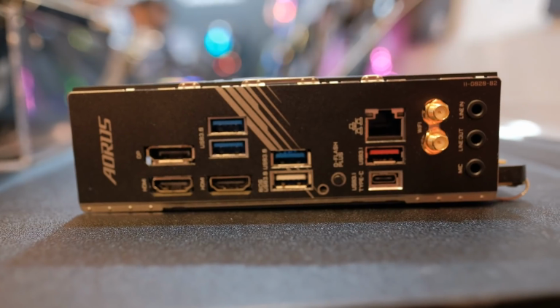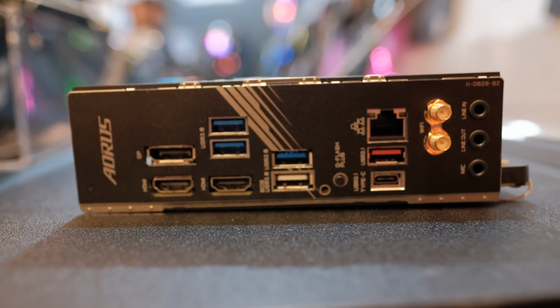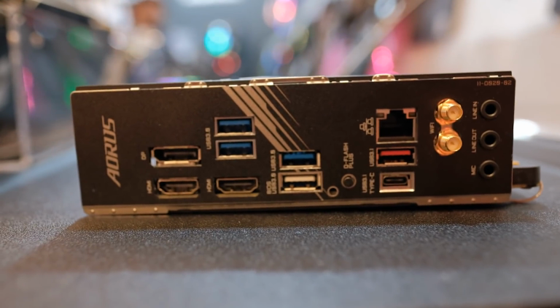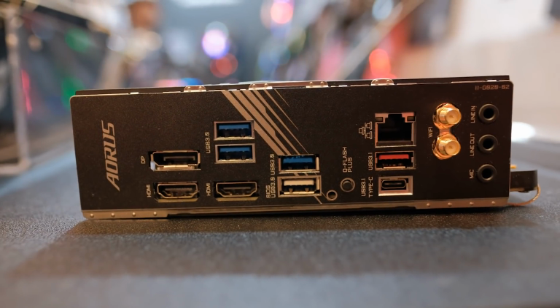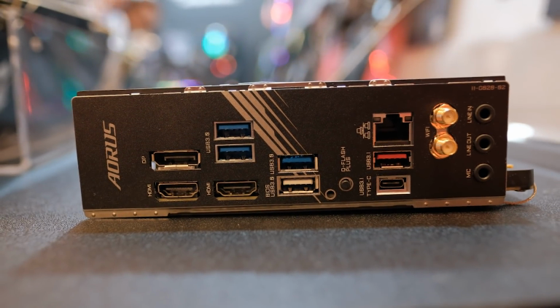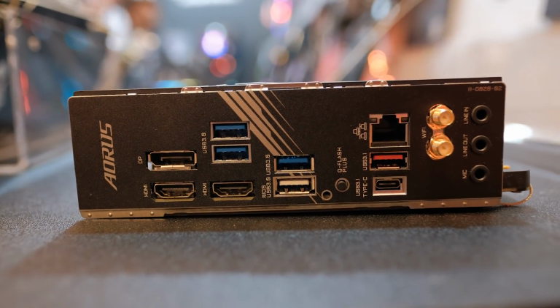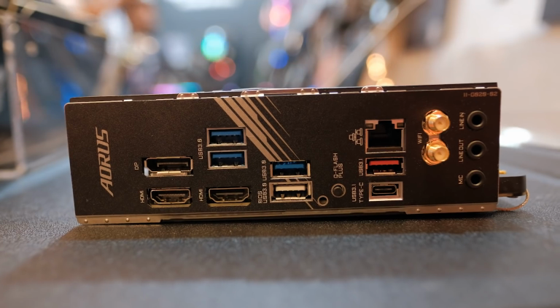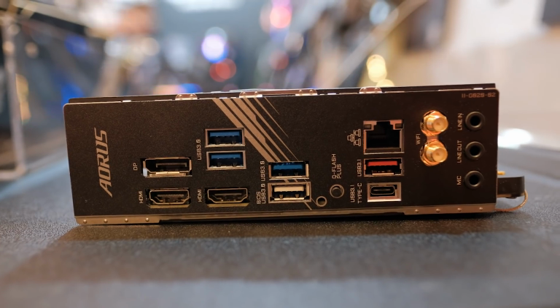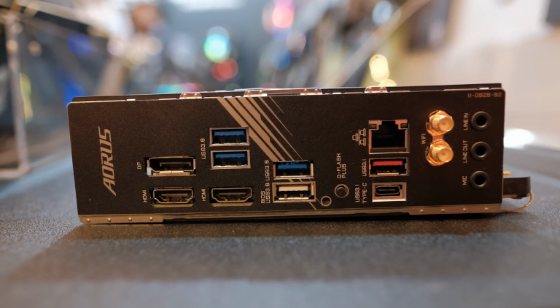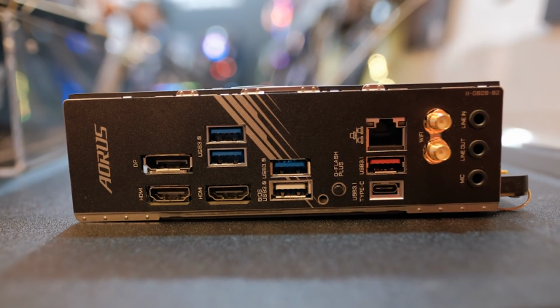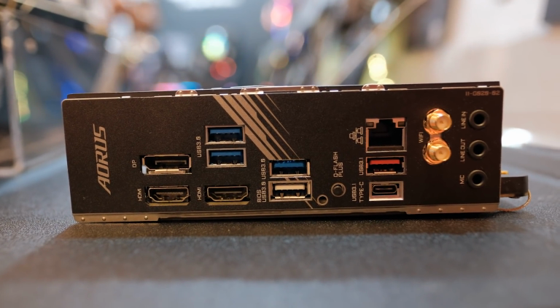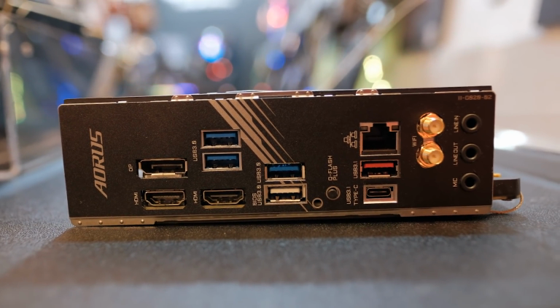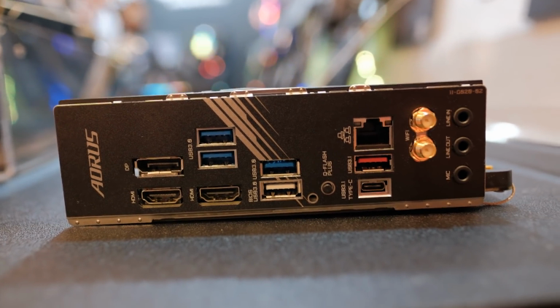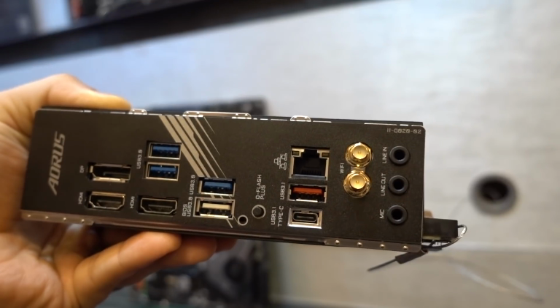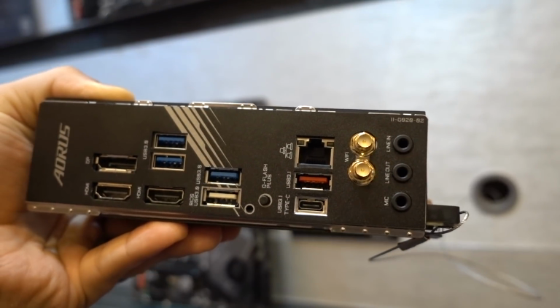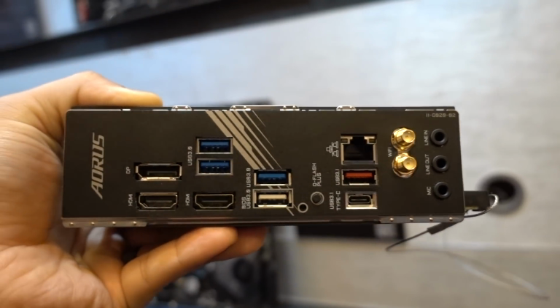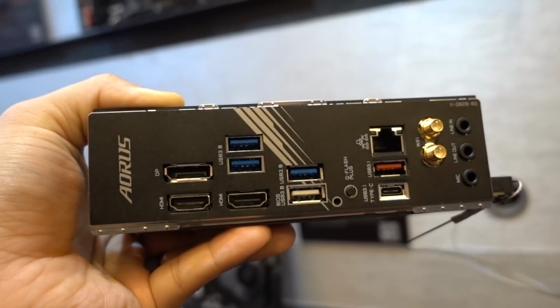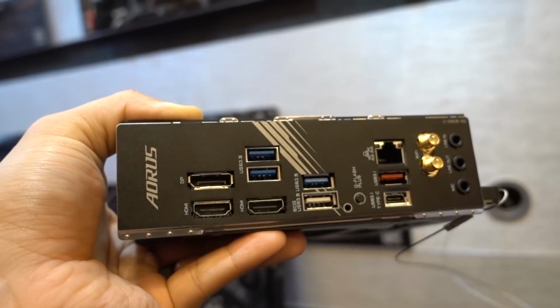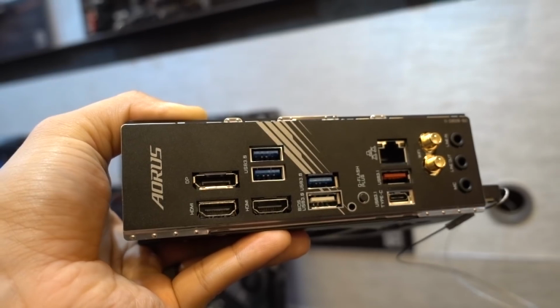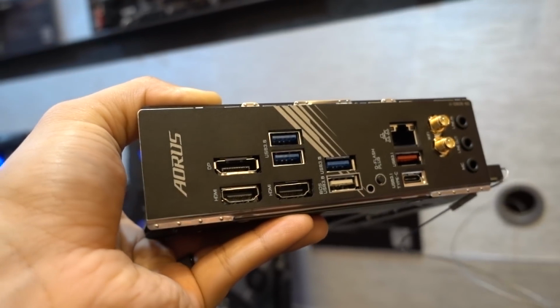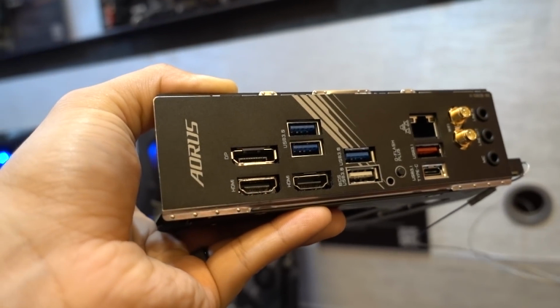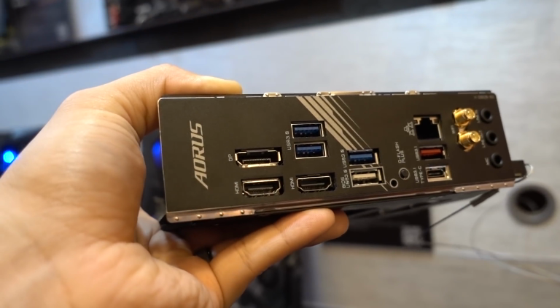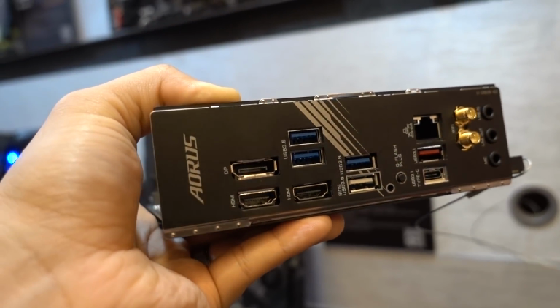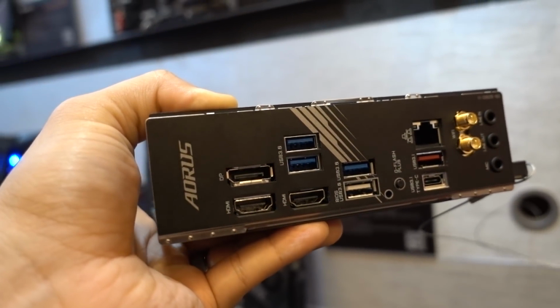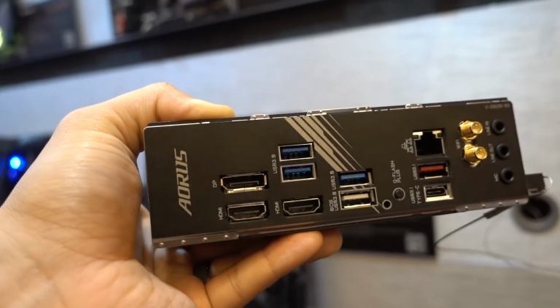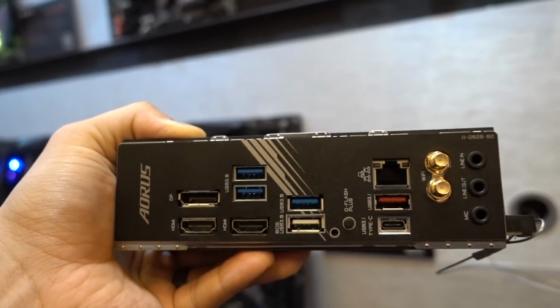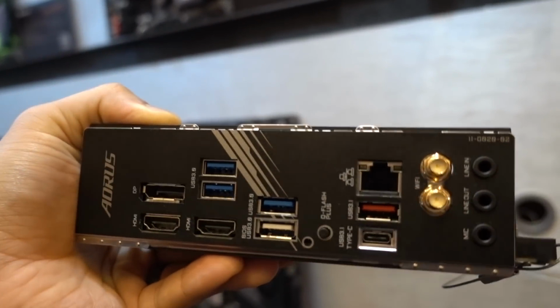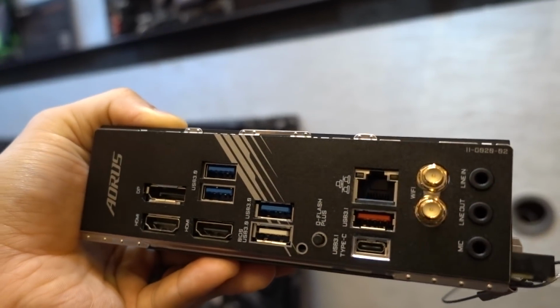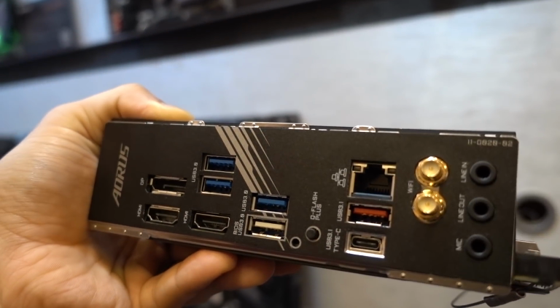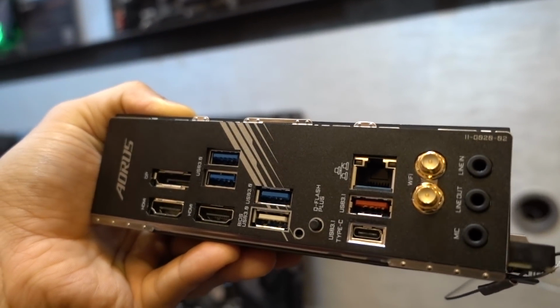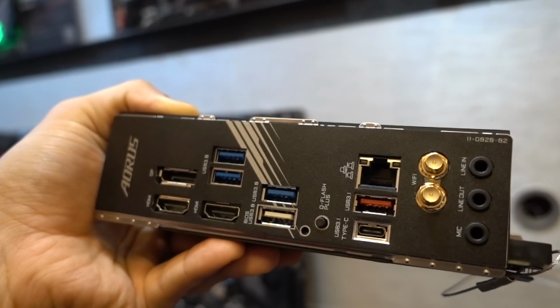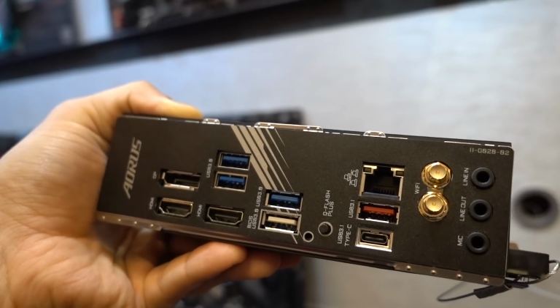Look at the I/O here — we actually have plenty of USB 3, USB 3.1 Gen 2 Type-C, Wi-Fi on board which is very essential for a Mini ITX board, dual HDMI and DisplayPort out. And I believe that's Gigabit Ethernet LAN — don't quote me on that though.